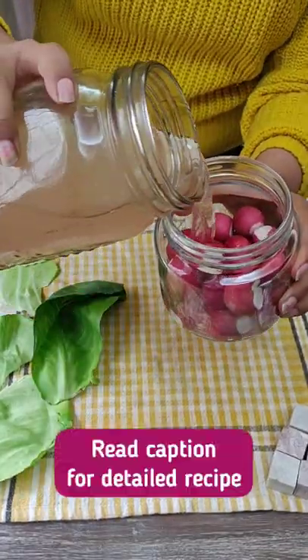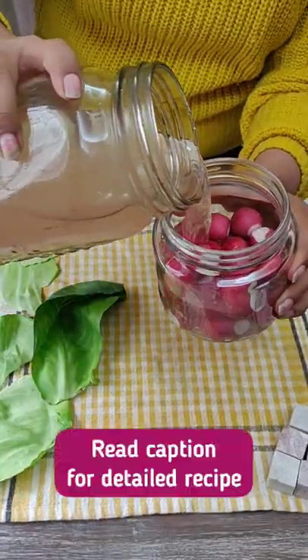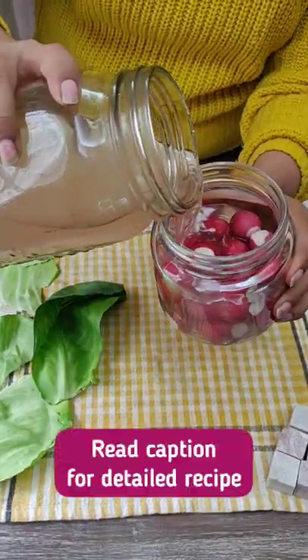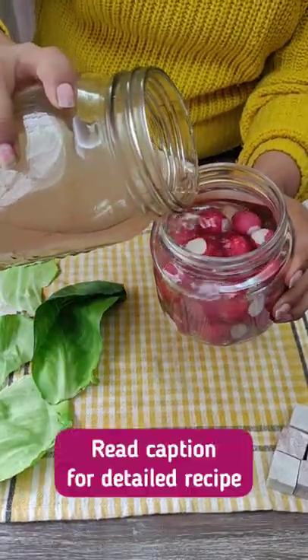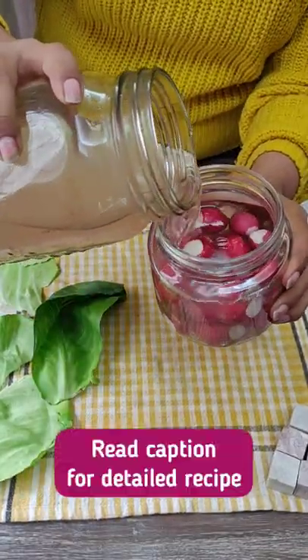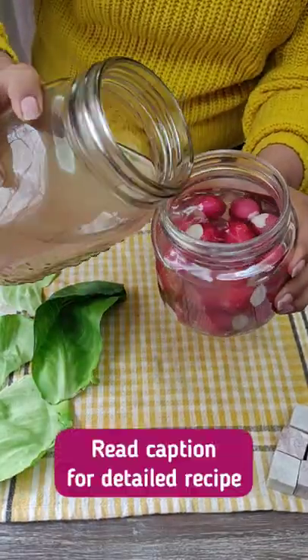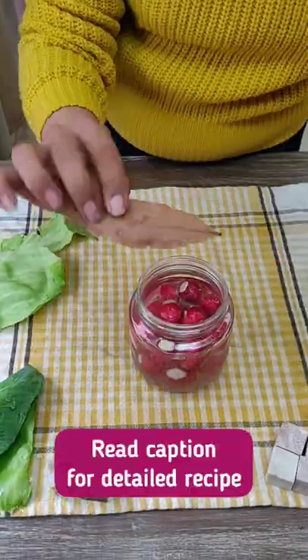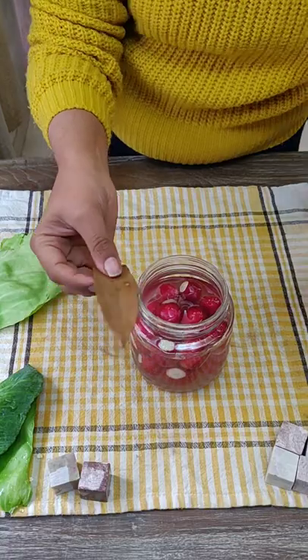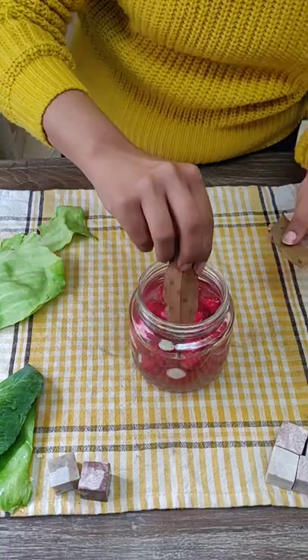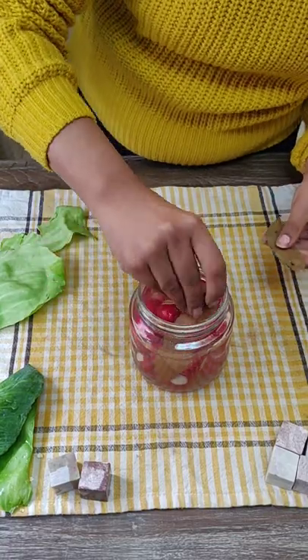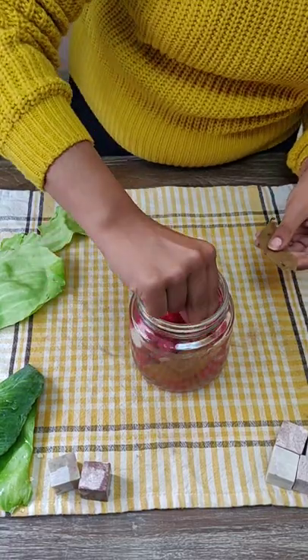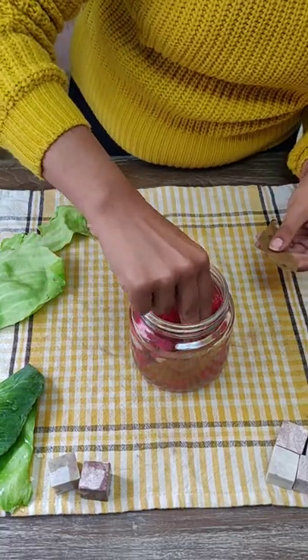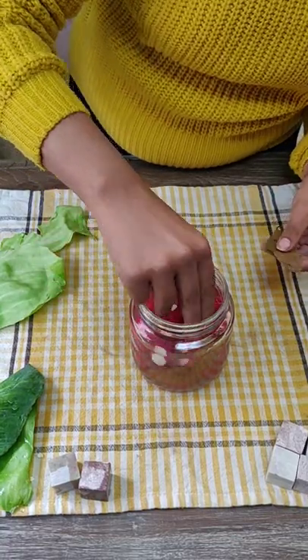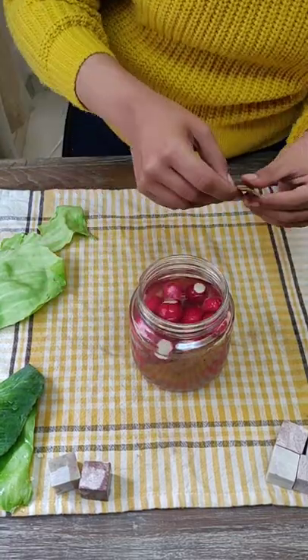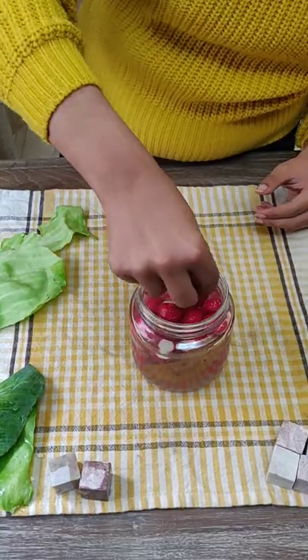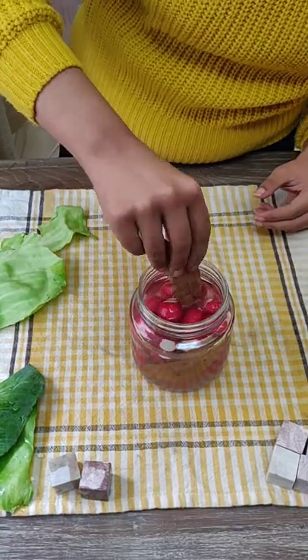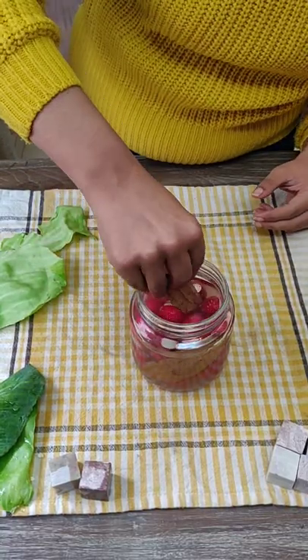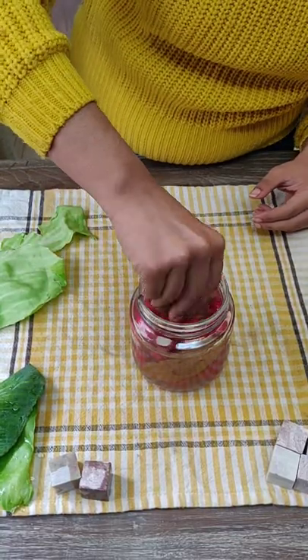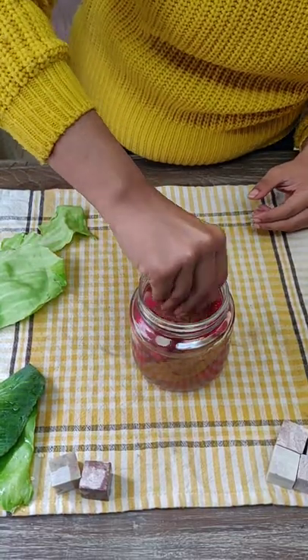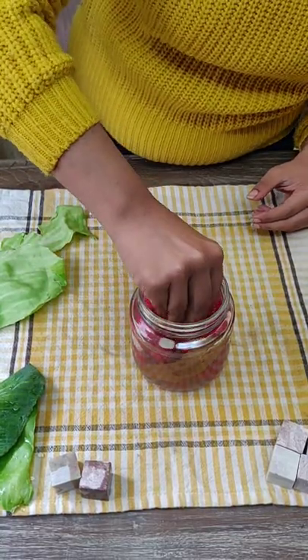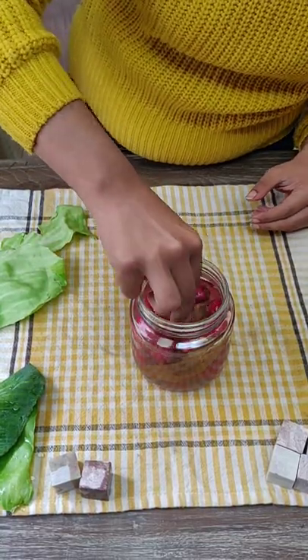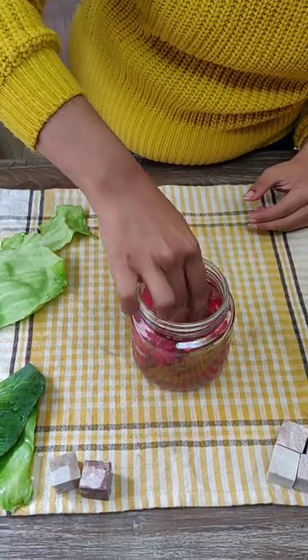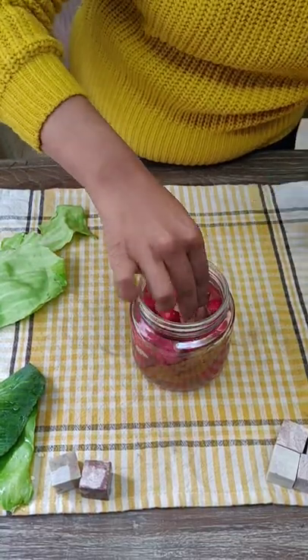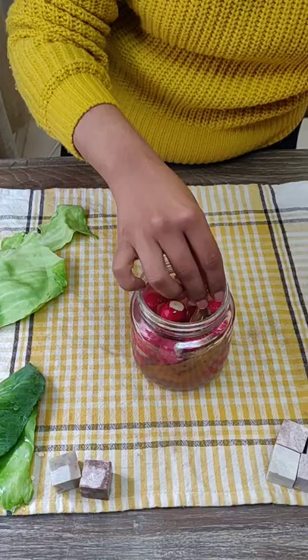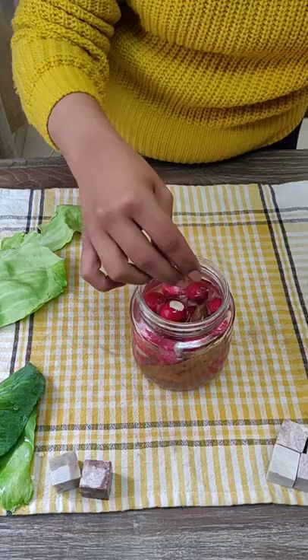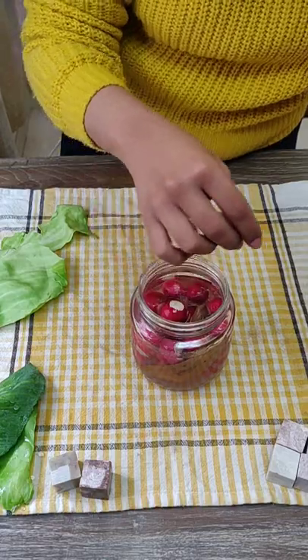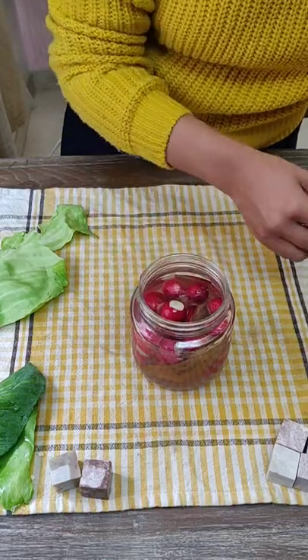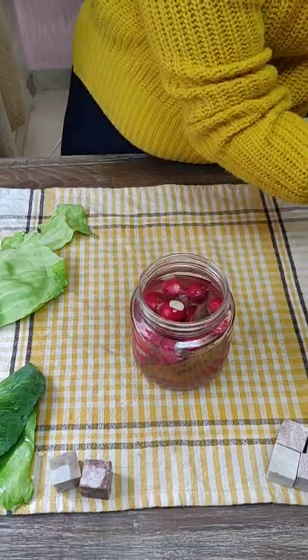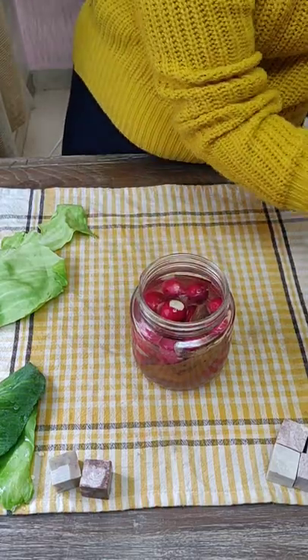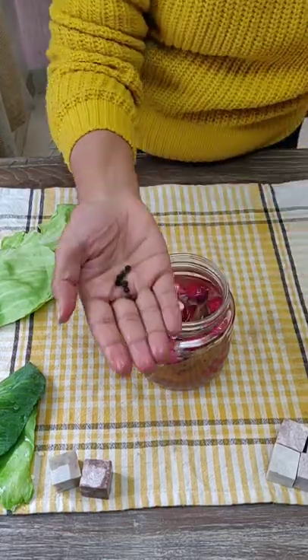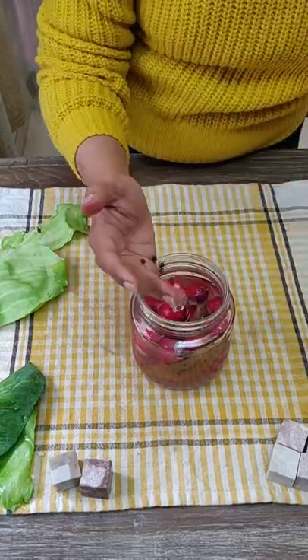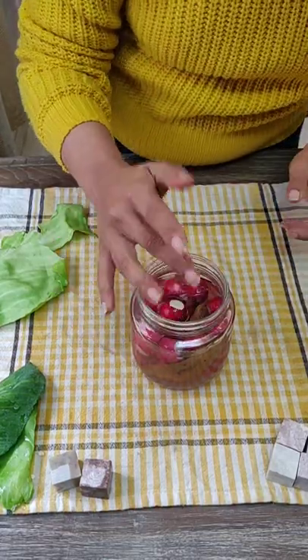Fill the jar with brine, leaving about 1 centimeter space on top, and add the herbs and spices of your choice. I'm adding bay leaves and some whole black pepper.